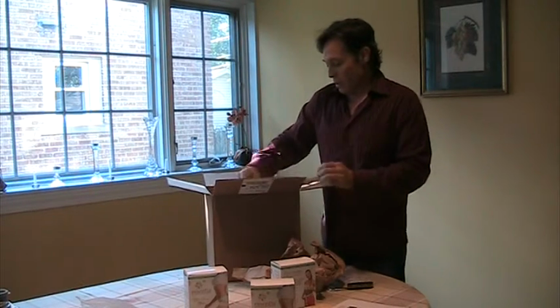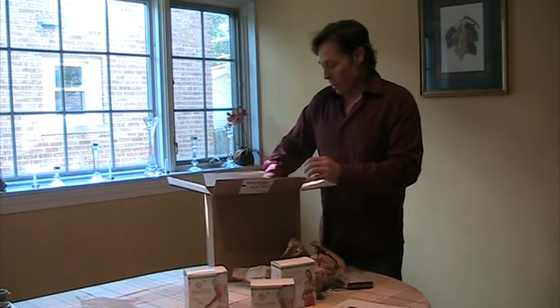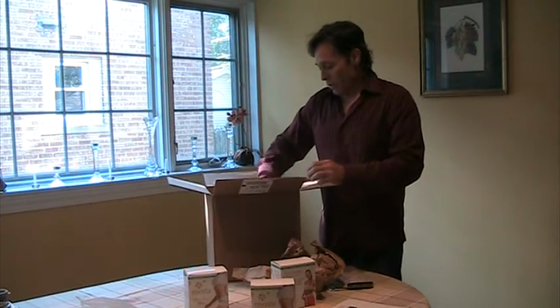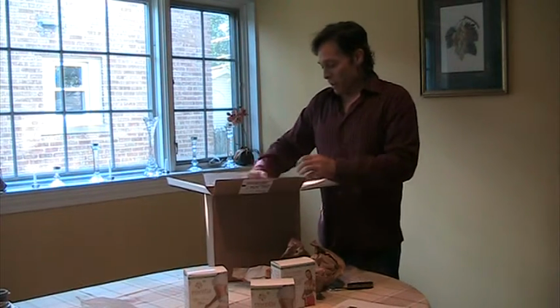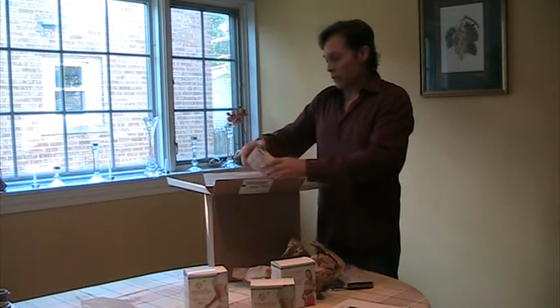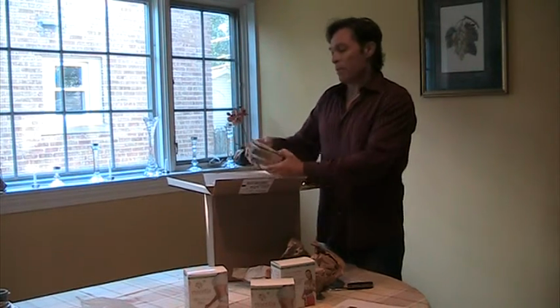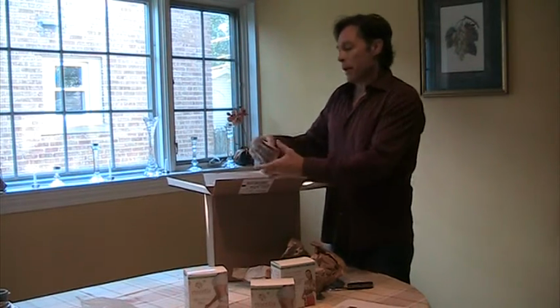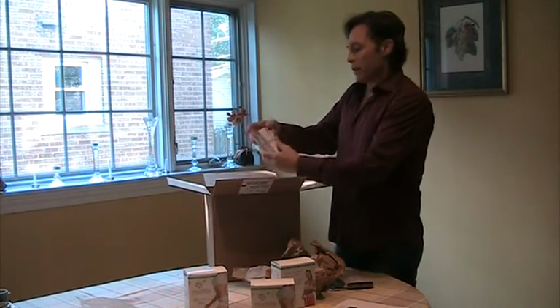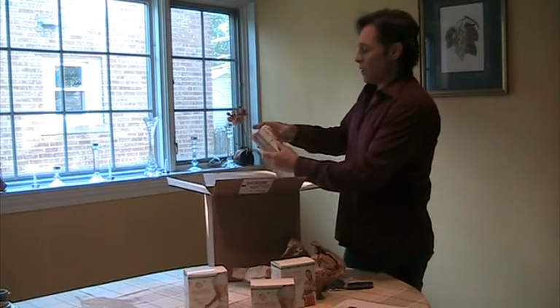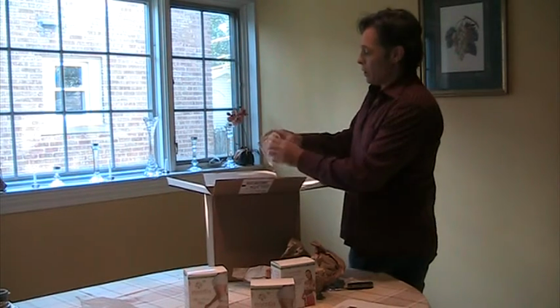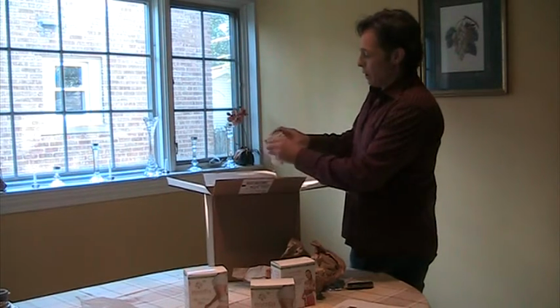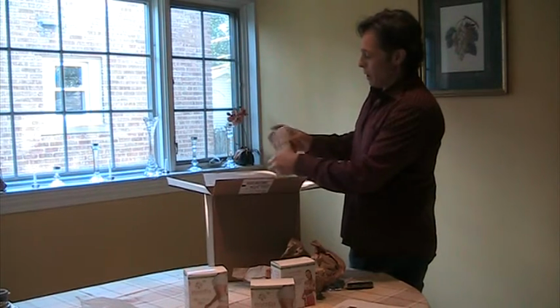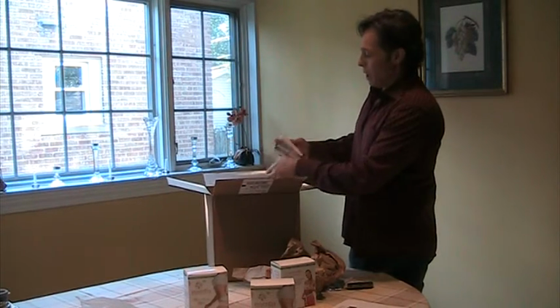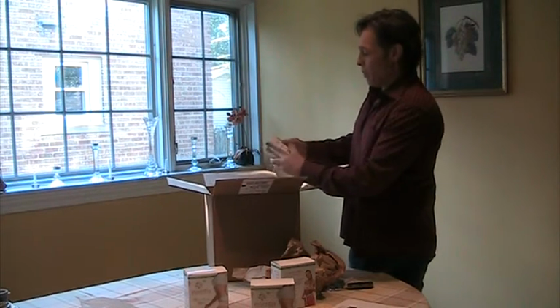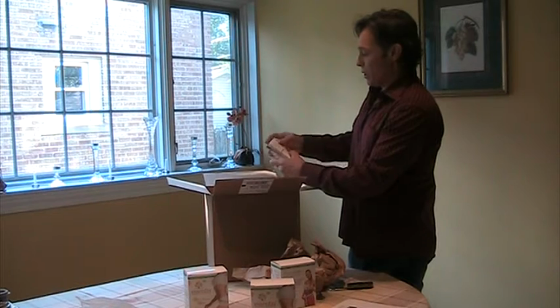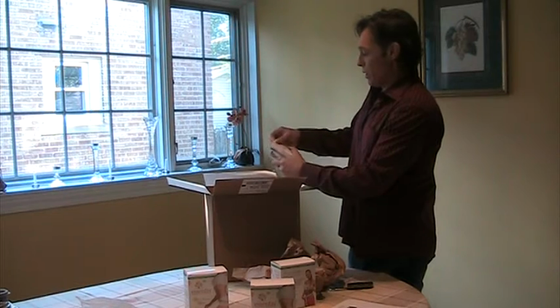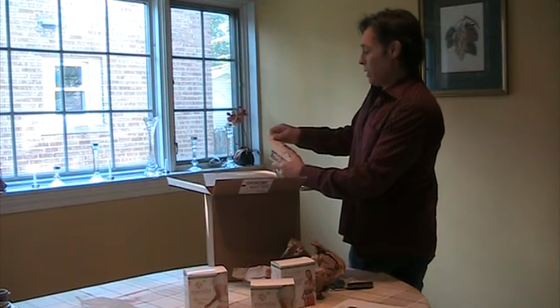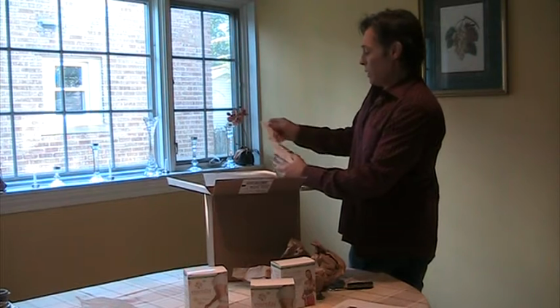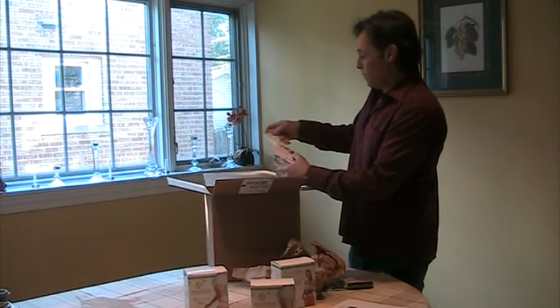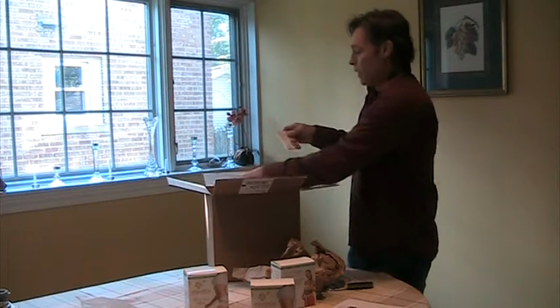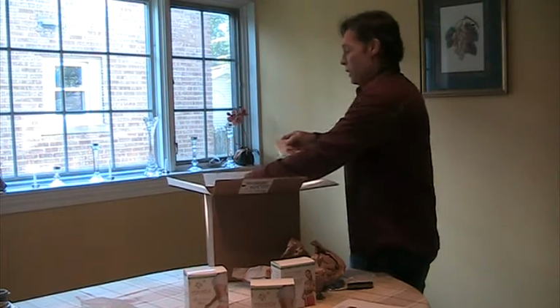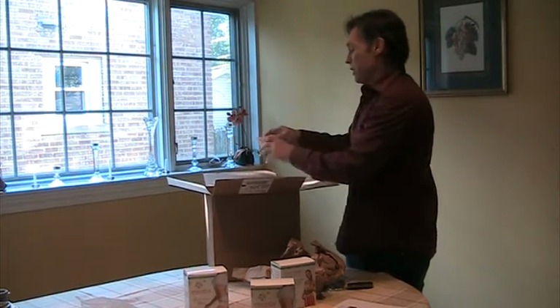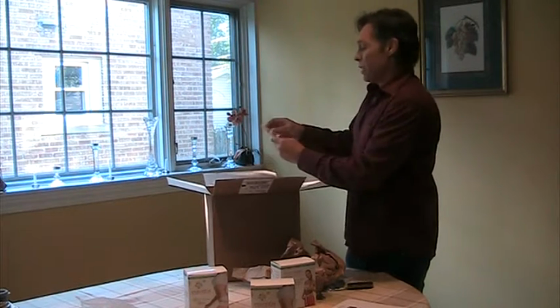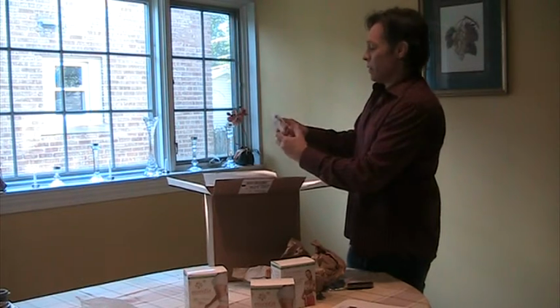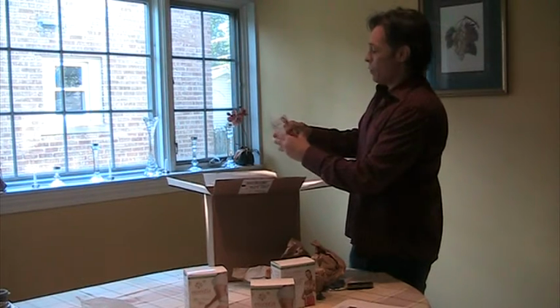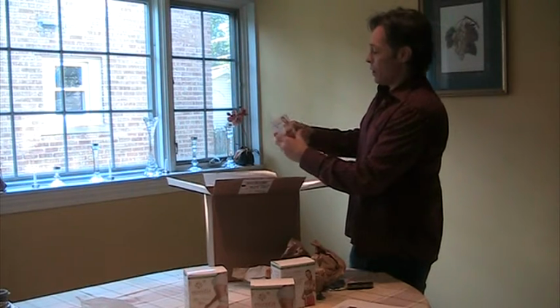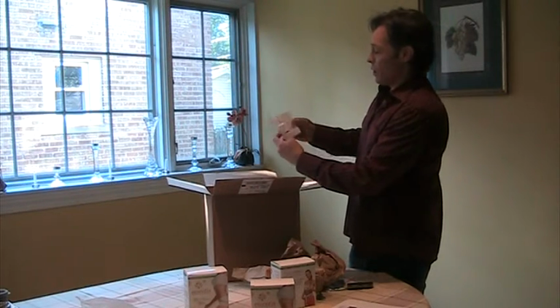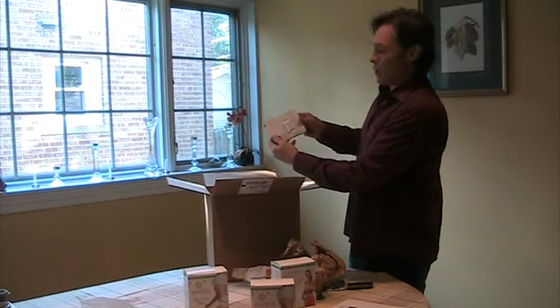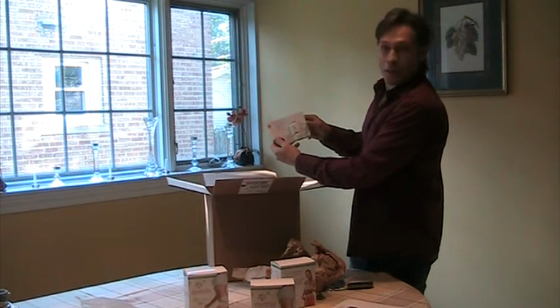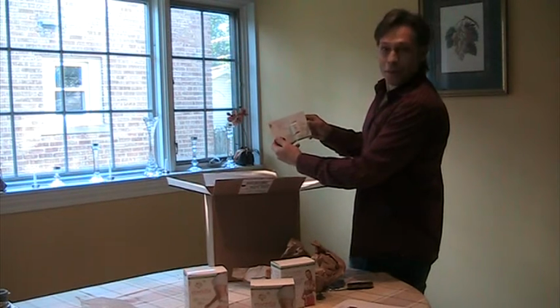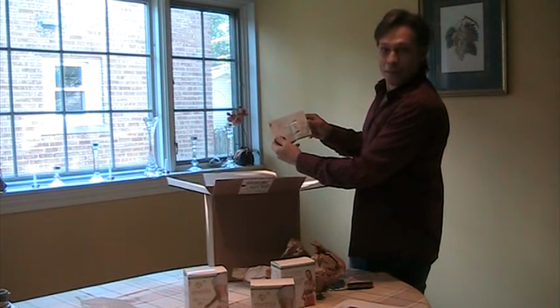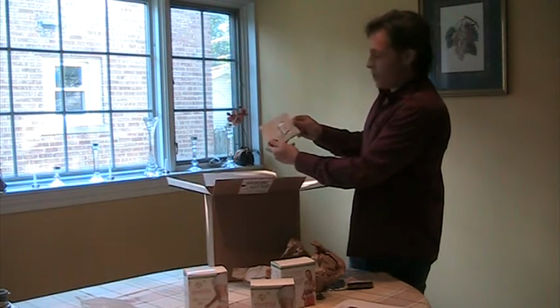And we've got the little sample packages here, a little card with the ingredients on it with one little sample — isn't that great?